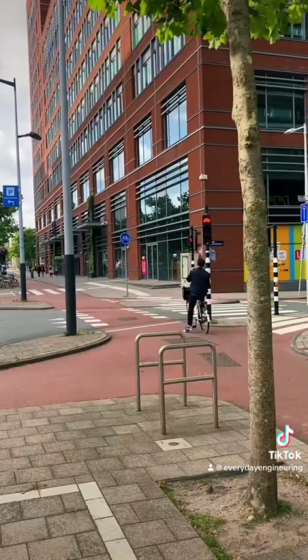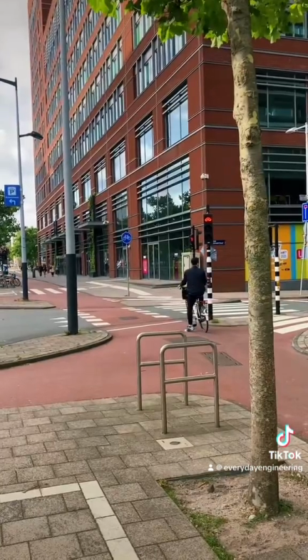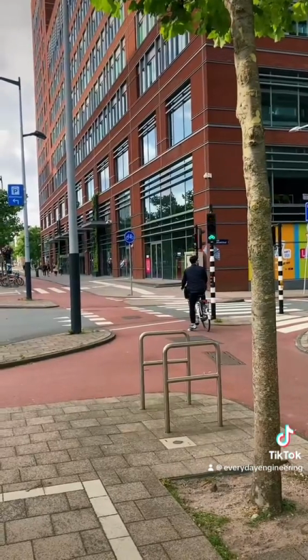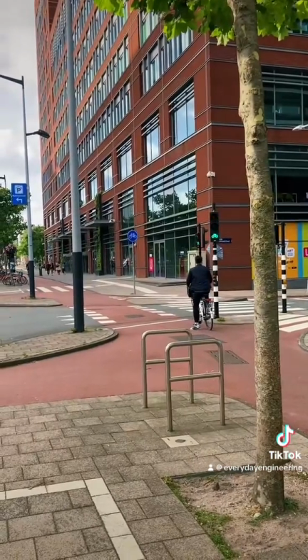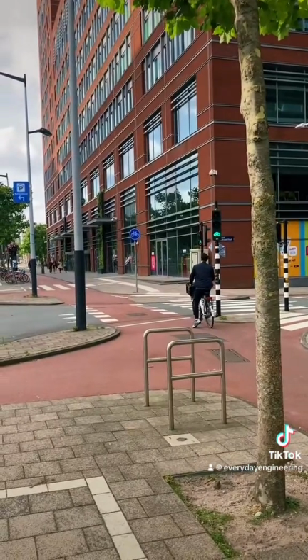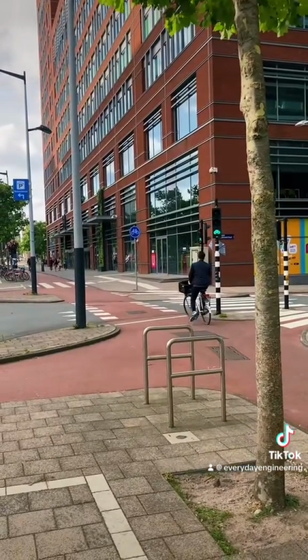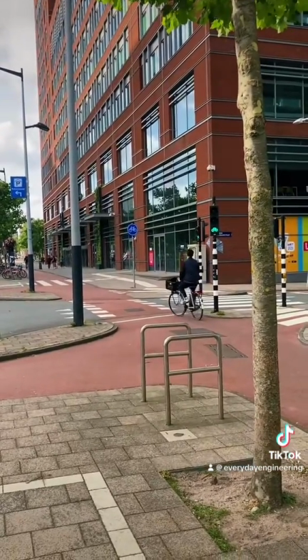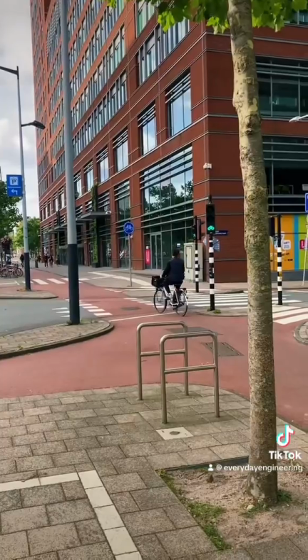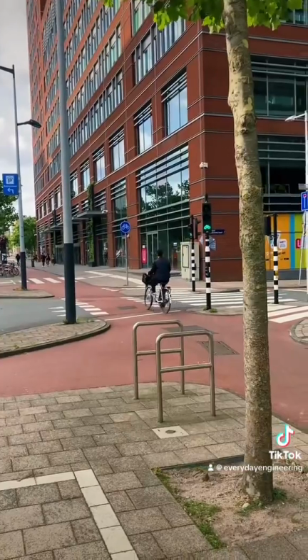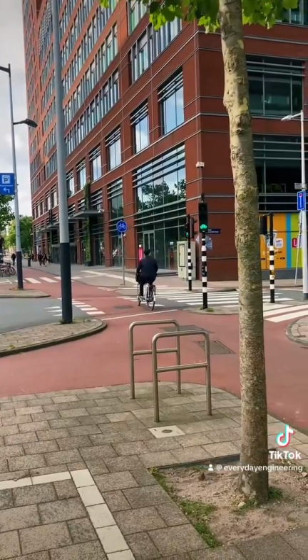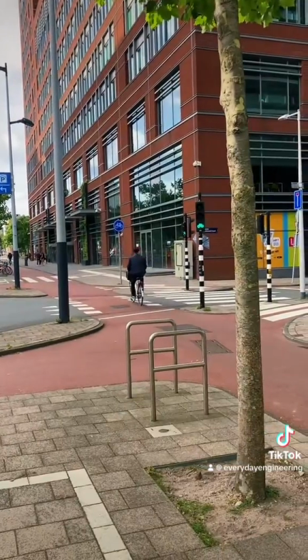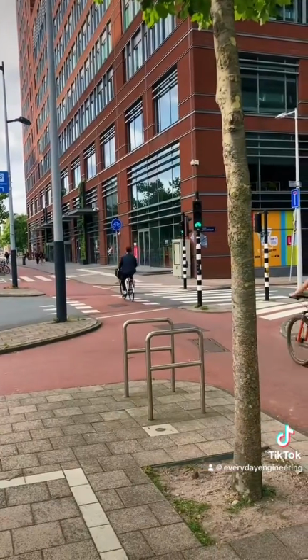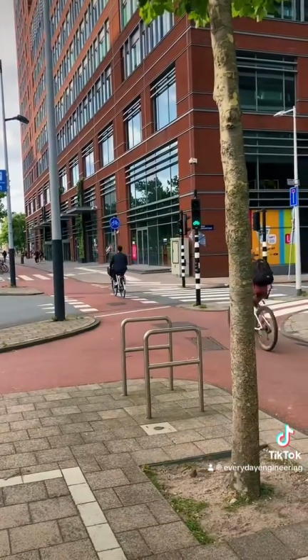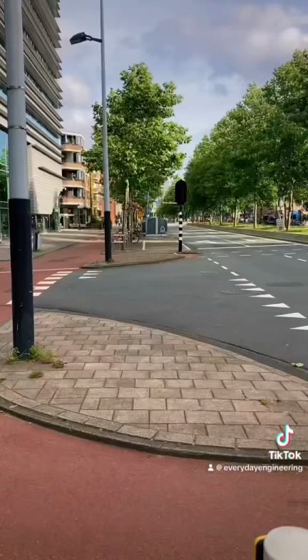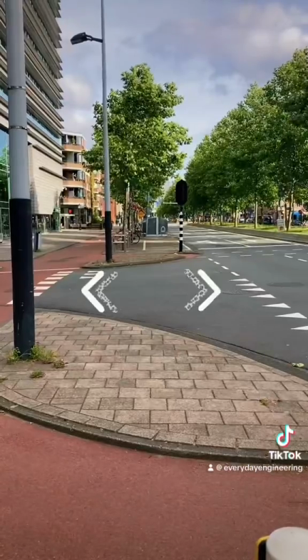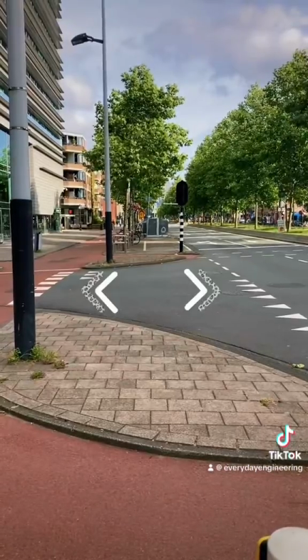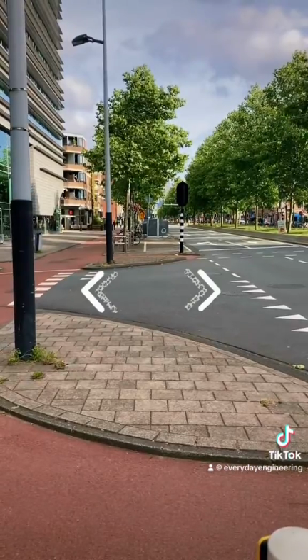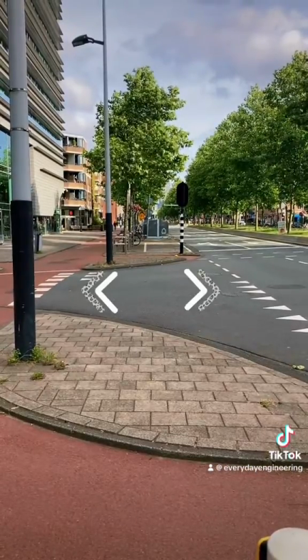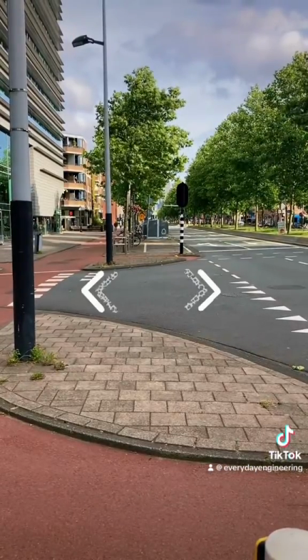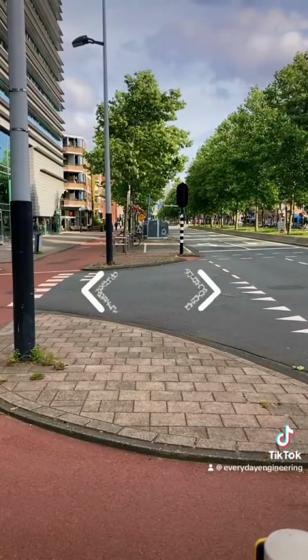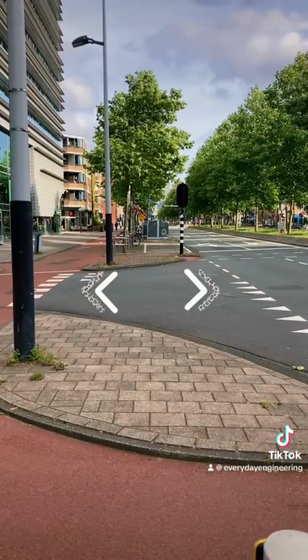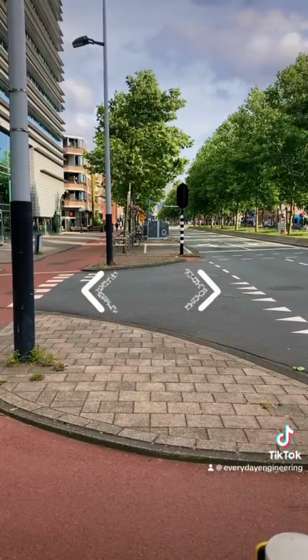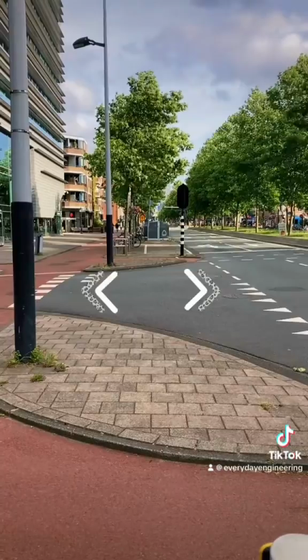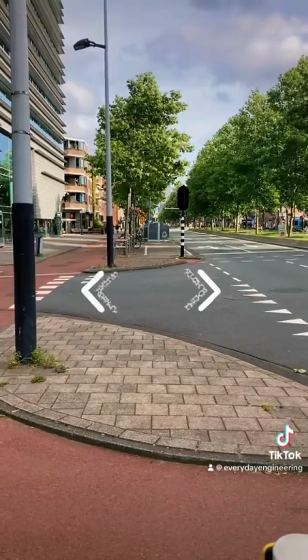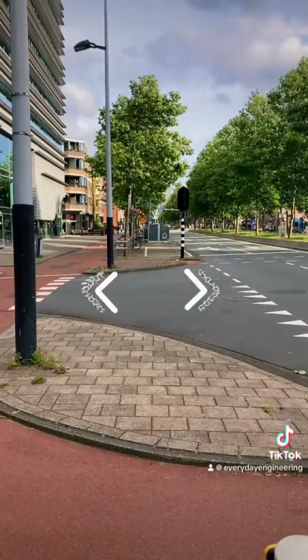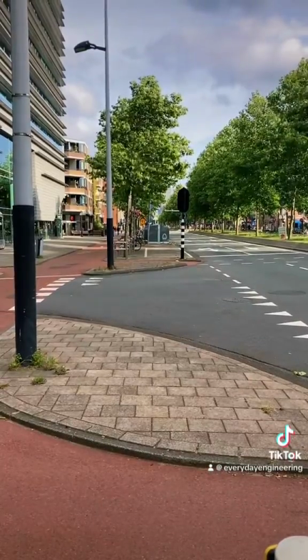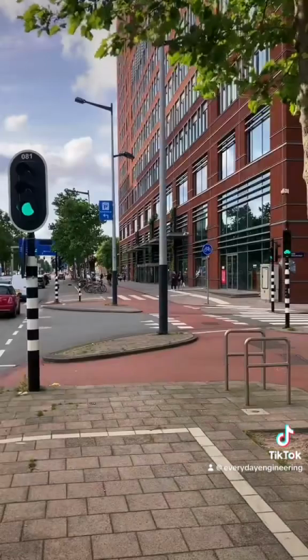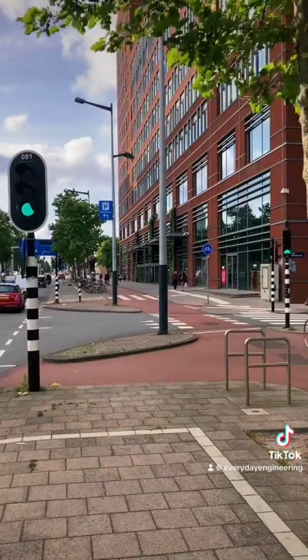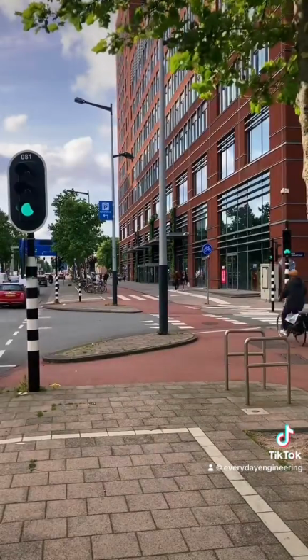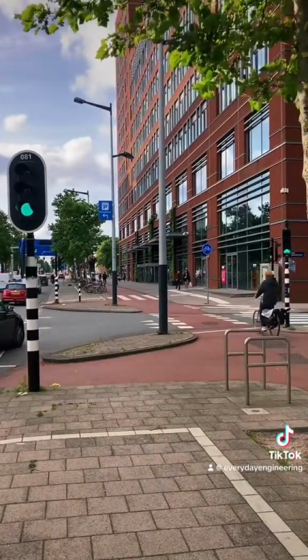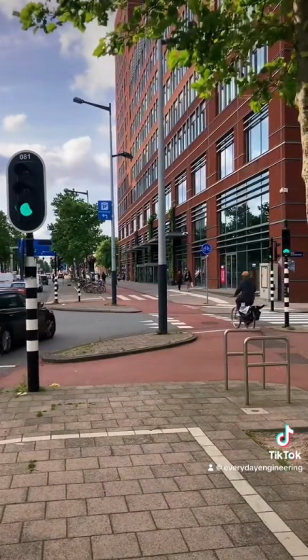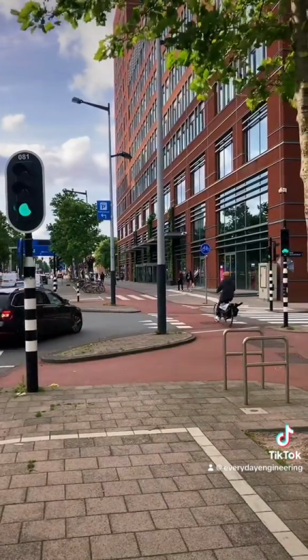Where the bike lane crosses the road, you'll notice it's set back from the traveled way by about one car length. This lets drivers turn to be perpendicular to the bike lane to better see crossing bike traffic — otherwise bikes would be in their blind spot.